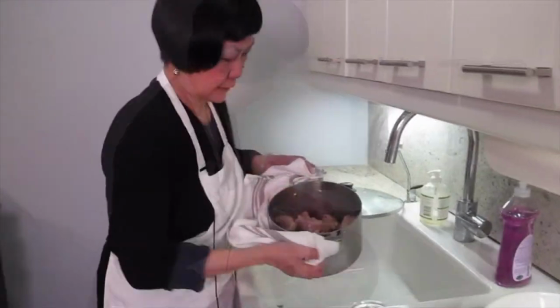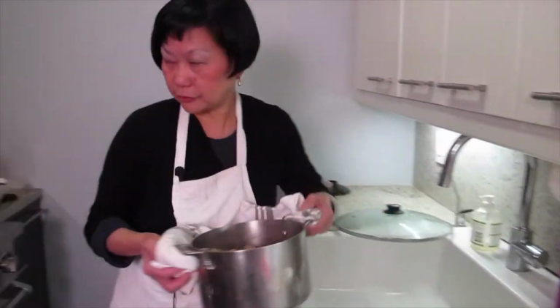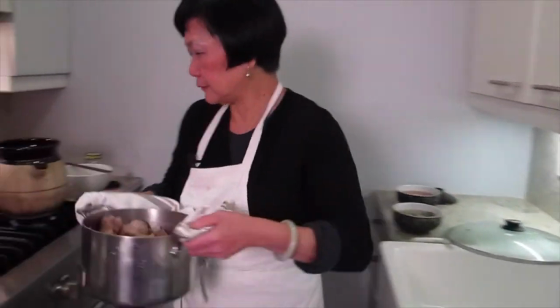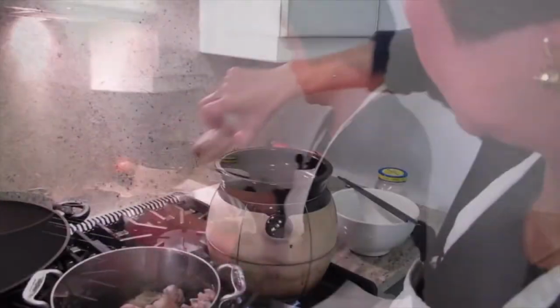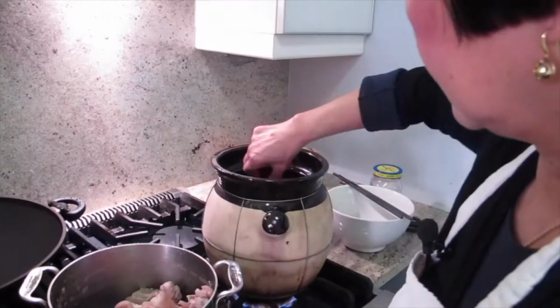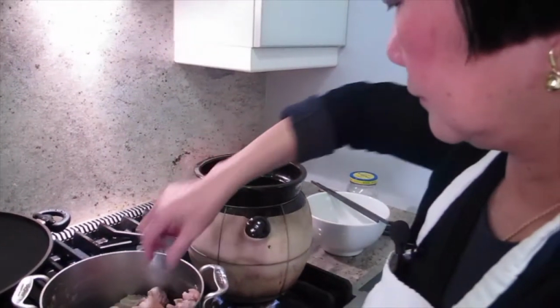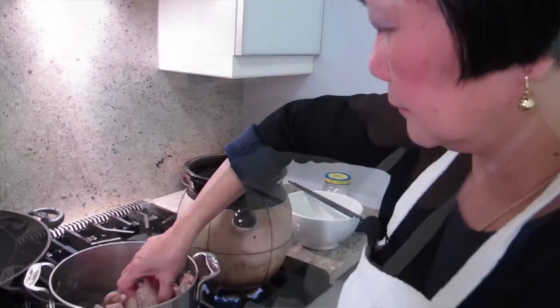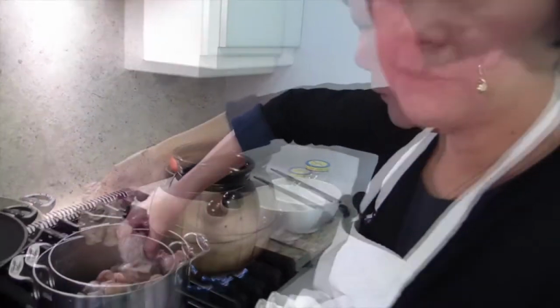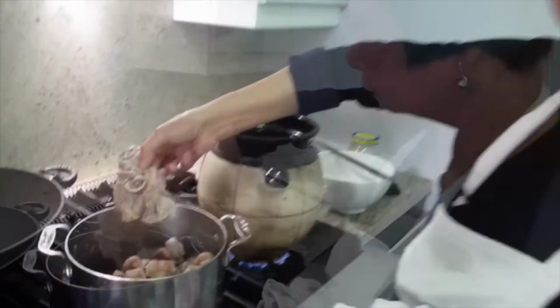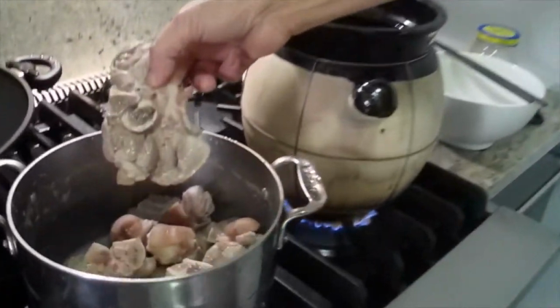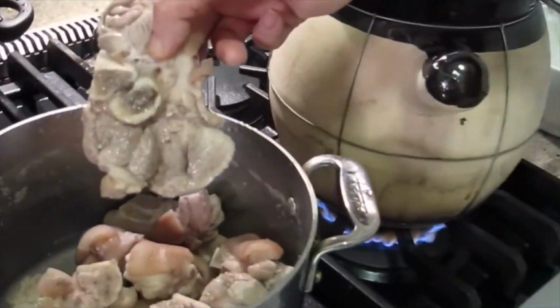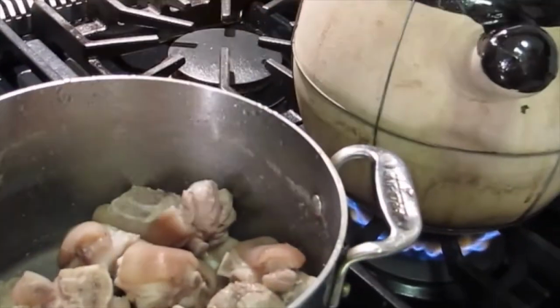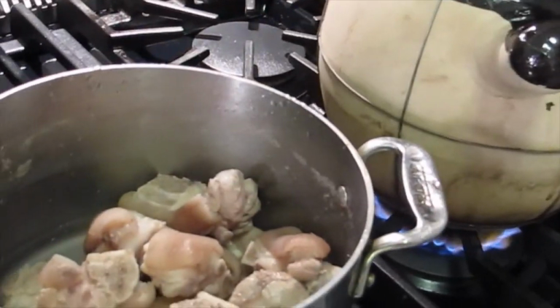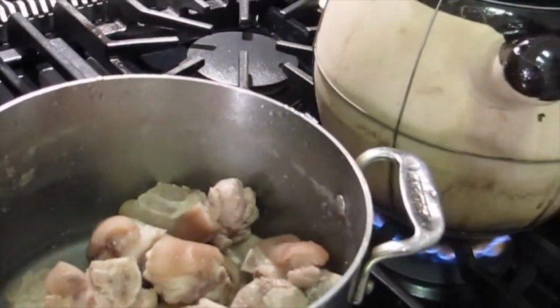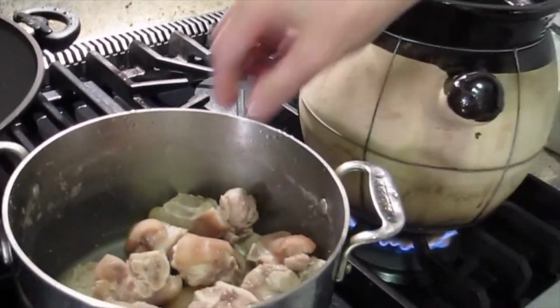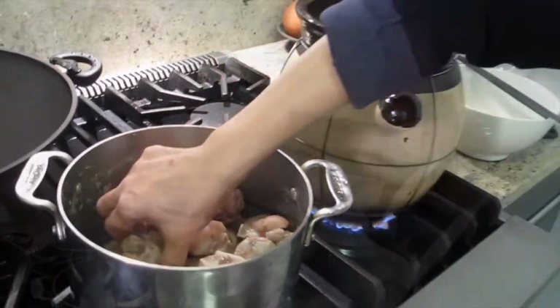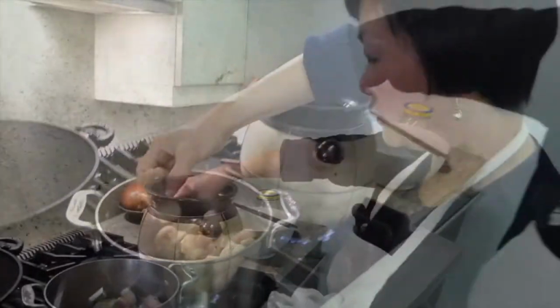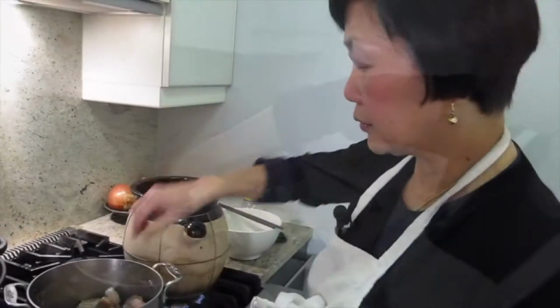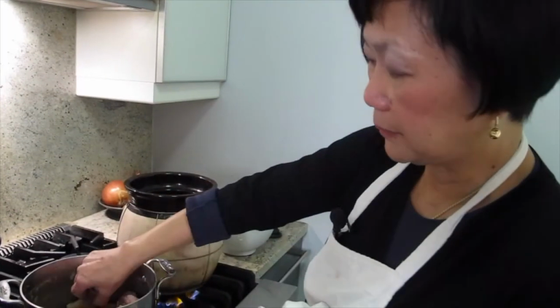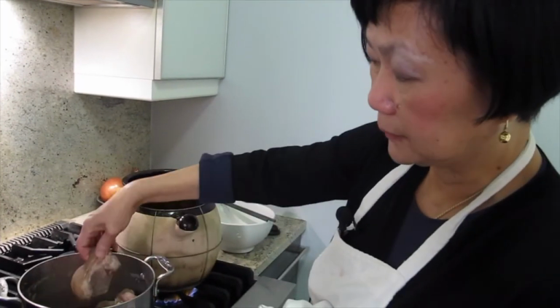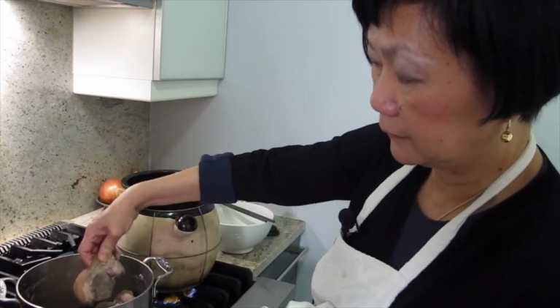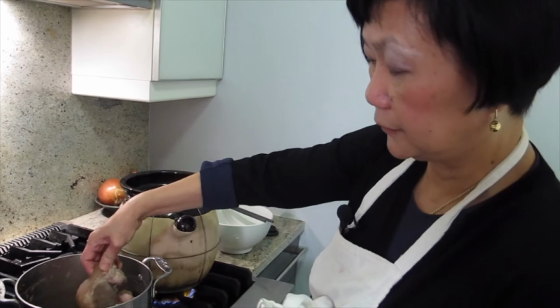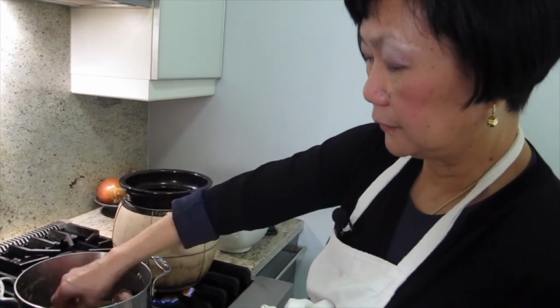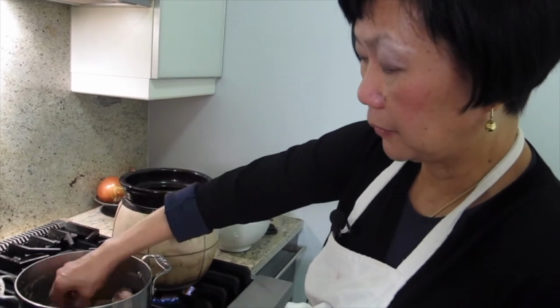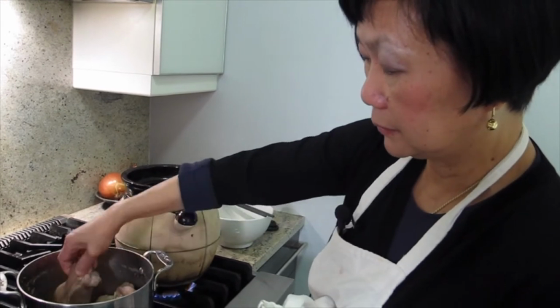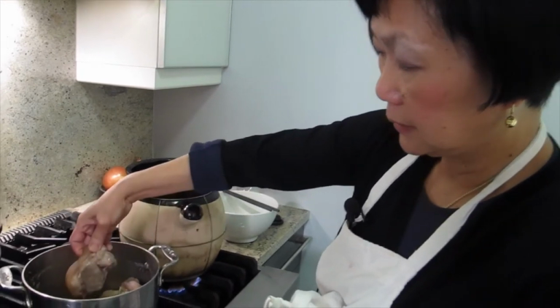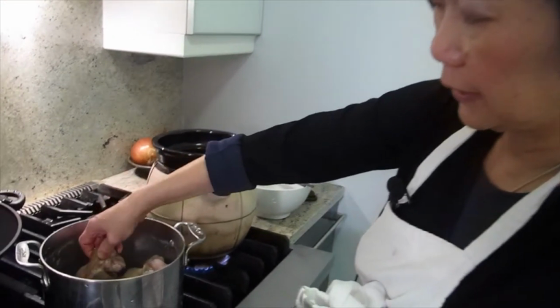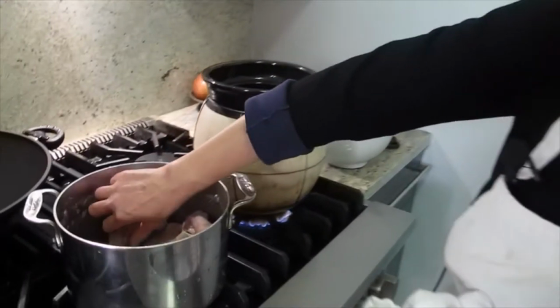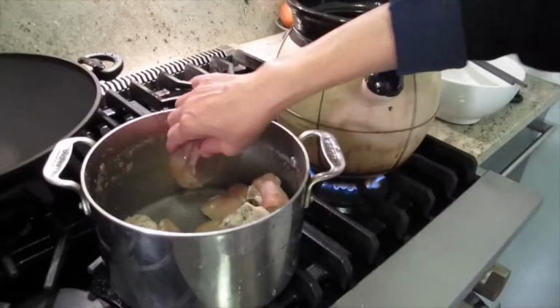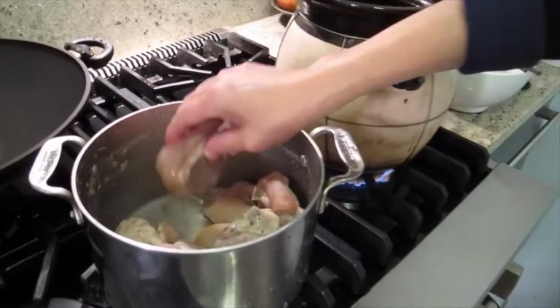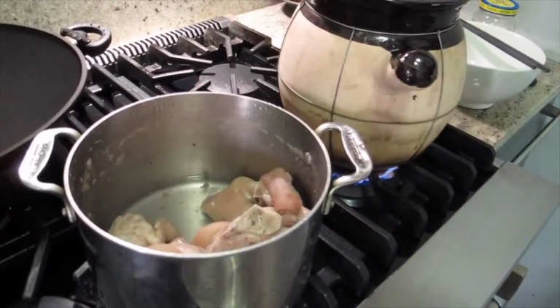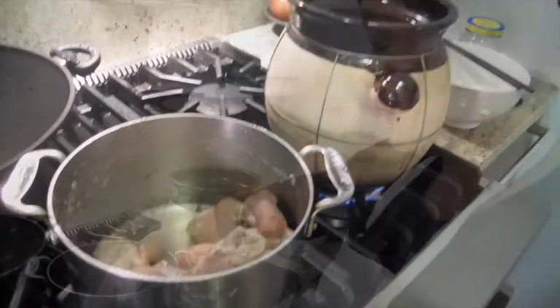I'm going to try to mix it over. See, there's a lot of meat. Will it fall off the bone? Yeah. This is supposed to be good food for you. Like, Chinese people eat everything — nothing goes to waste.